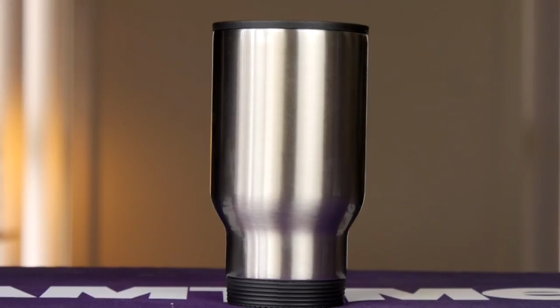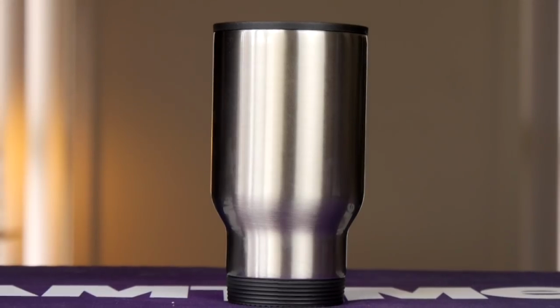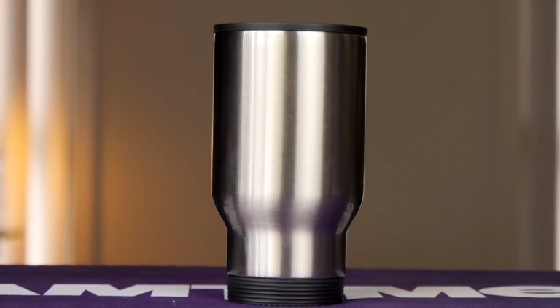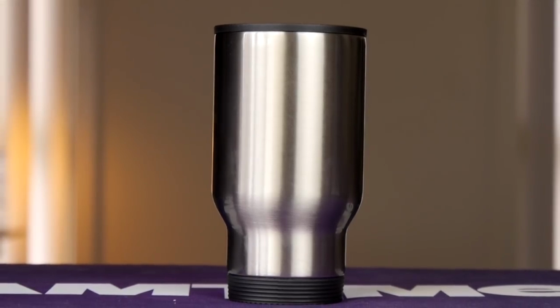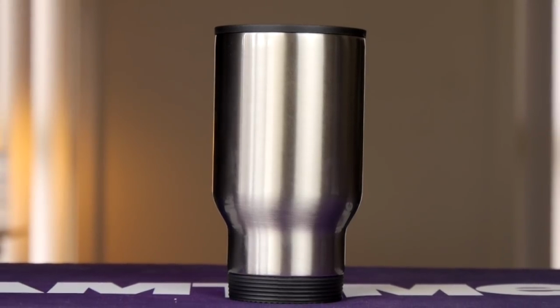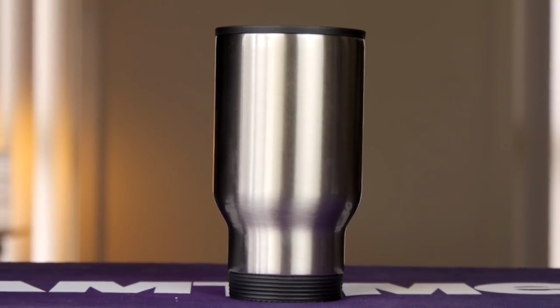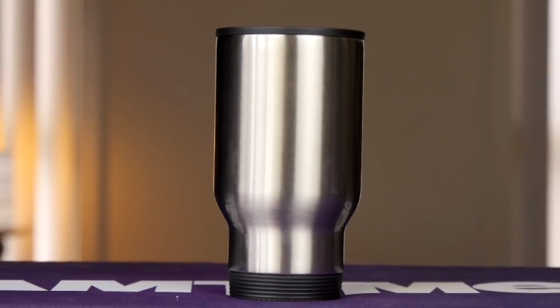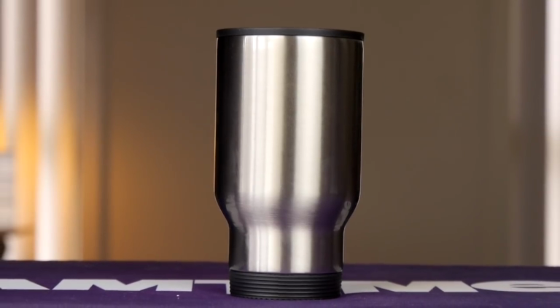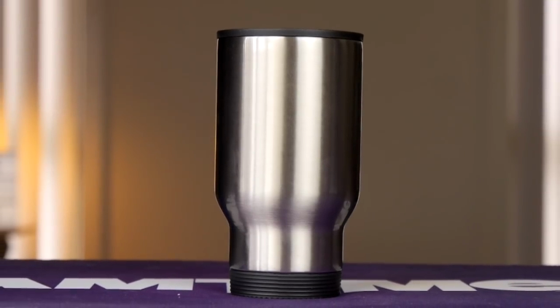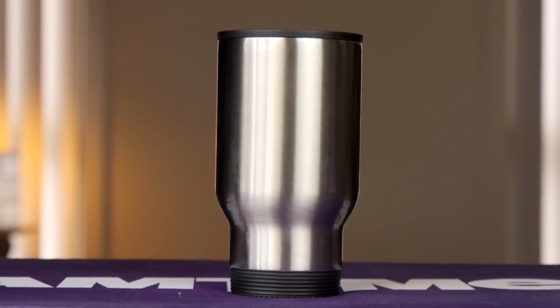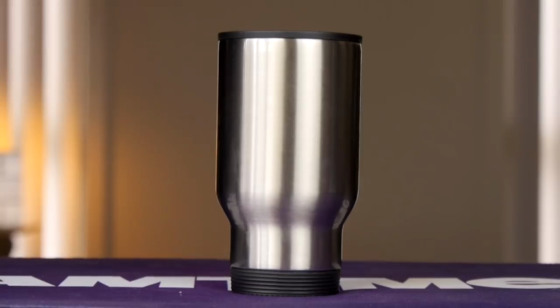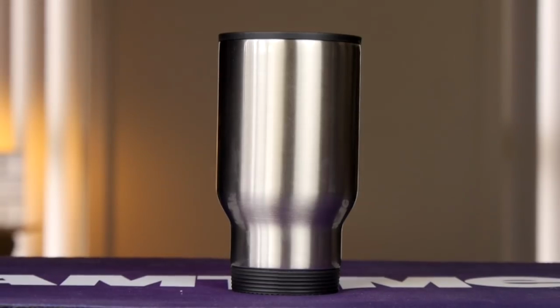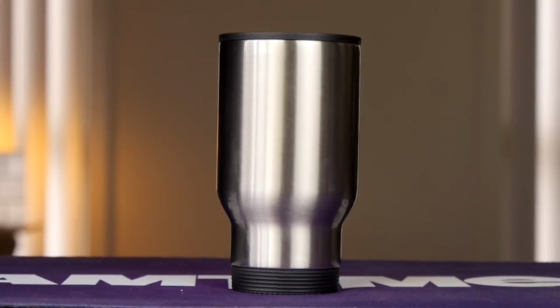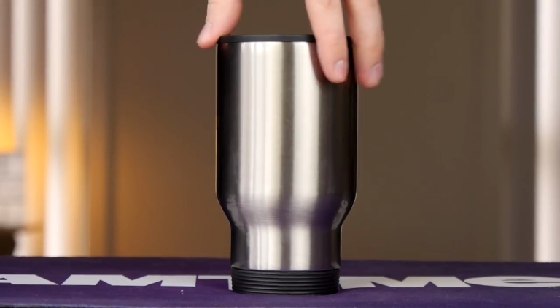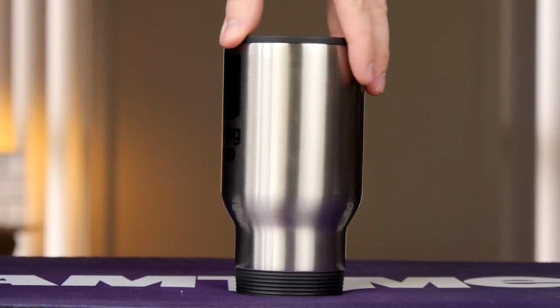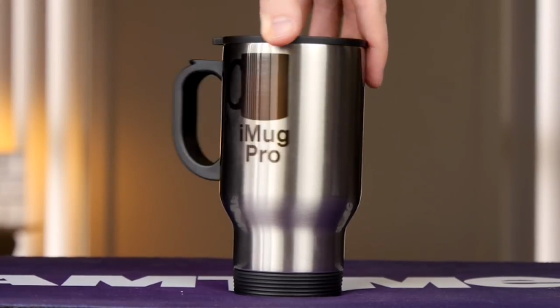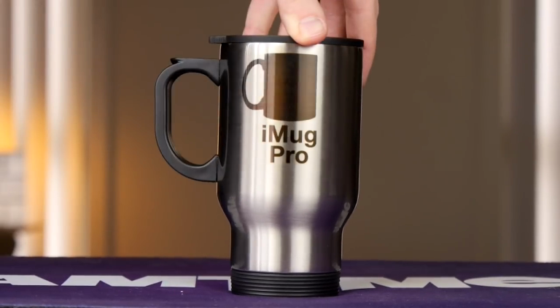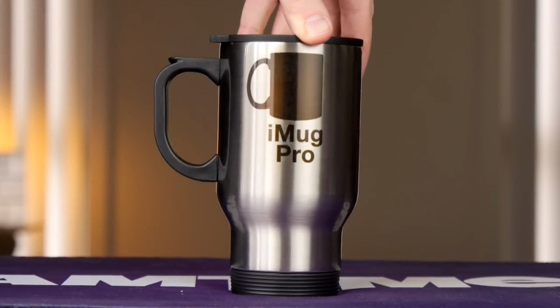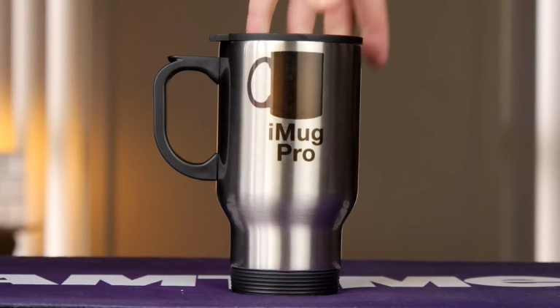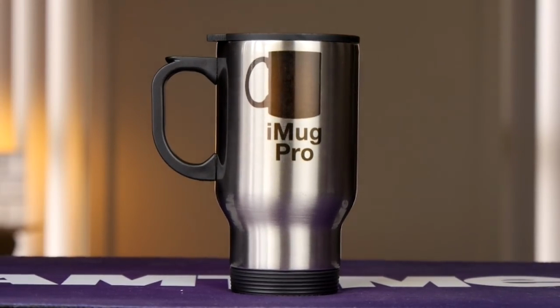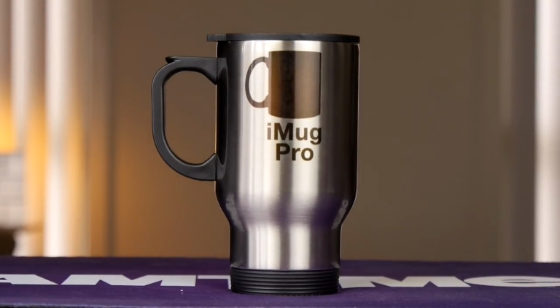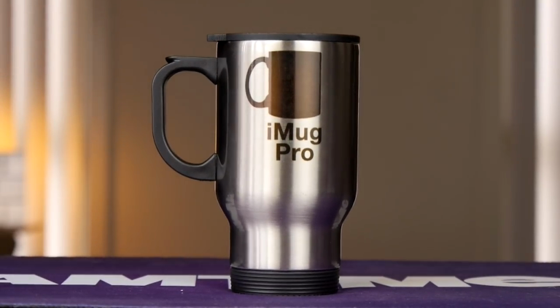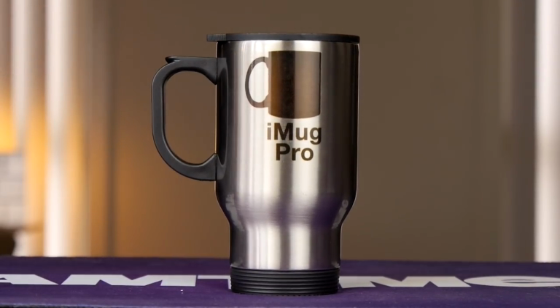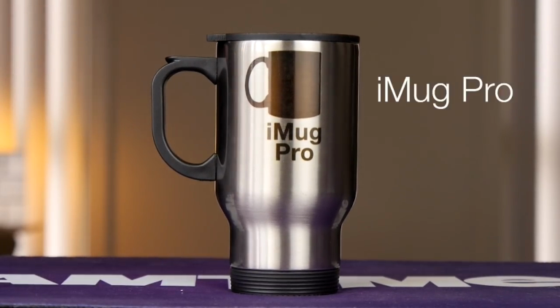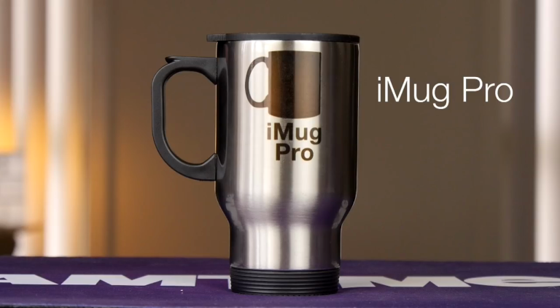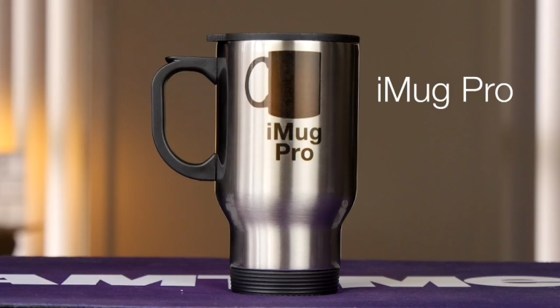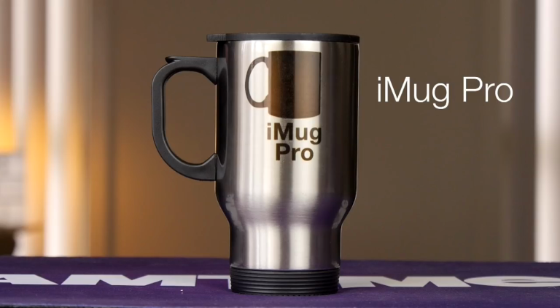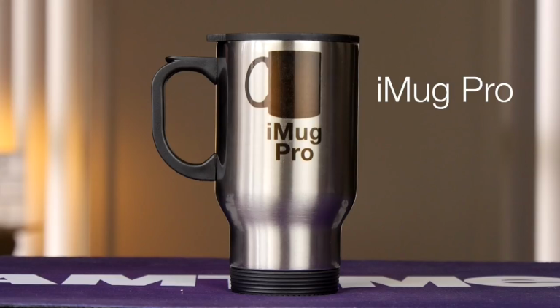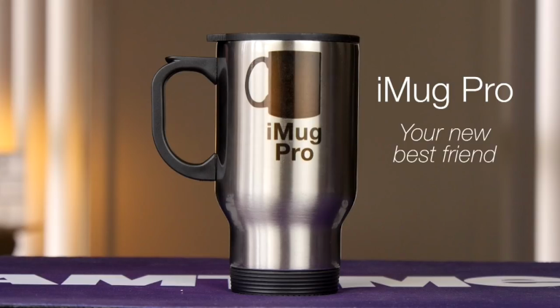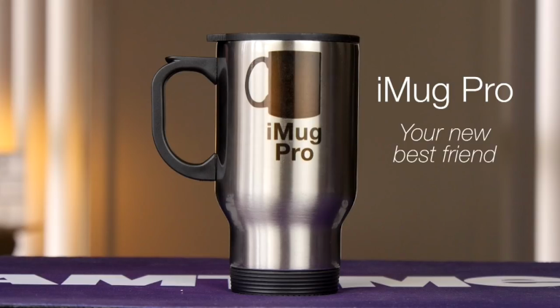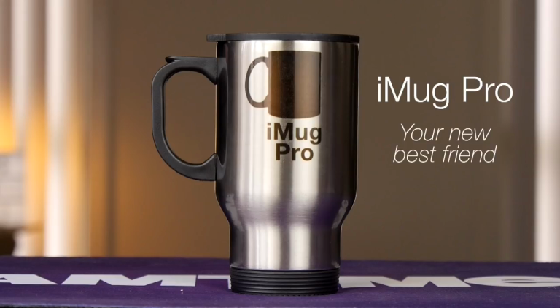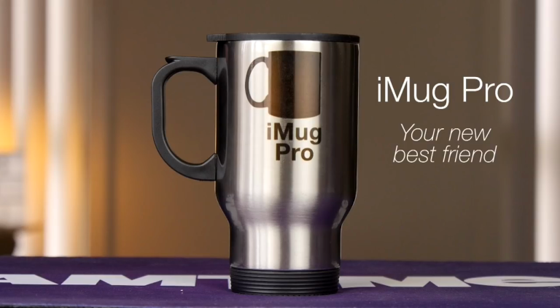Well, our smart assistant doesn't just look like a vacuum flask — it is a vacuum flask. Introducing the iMug Pro, your new best friend.